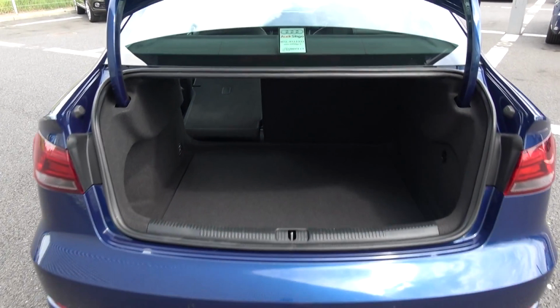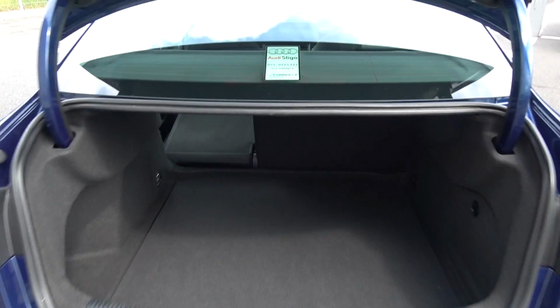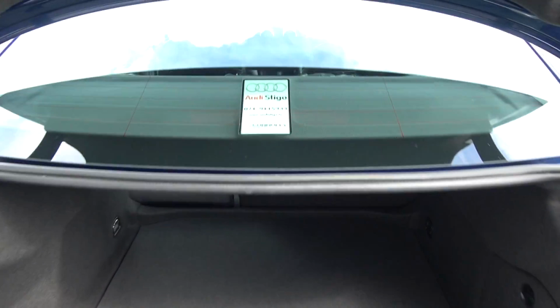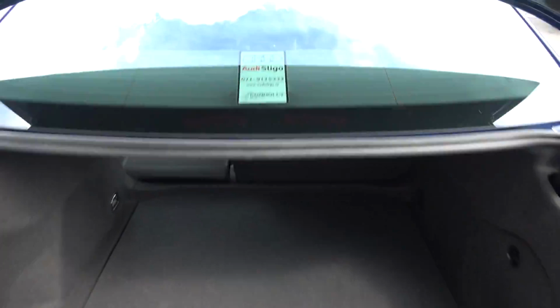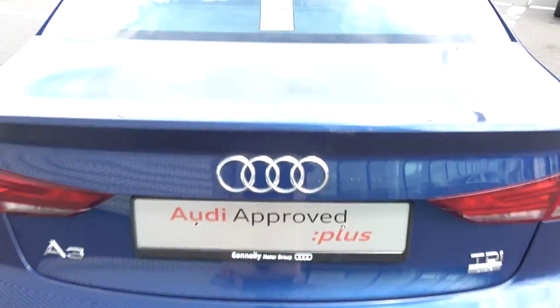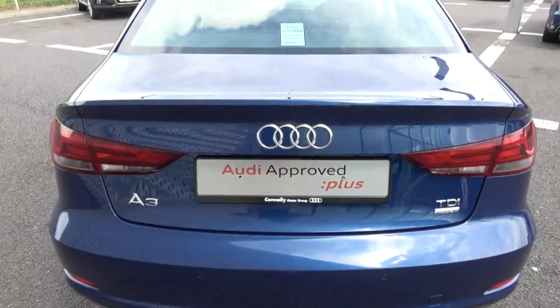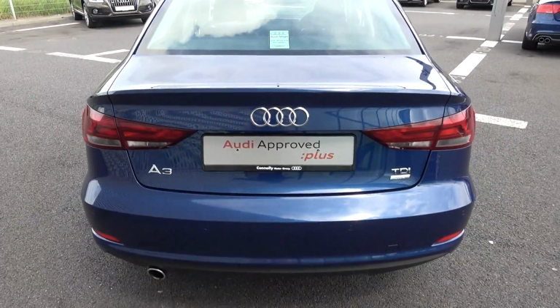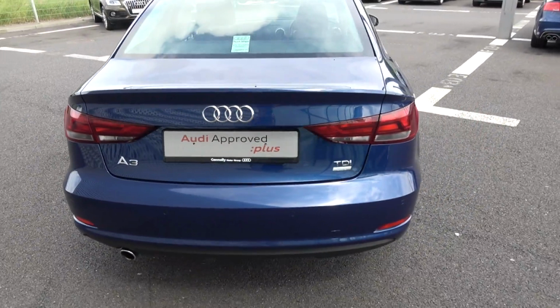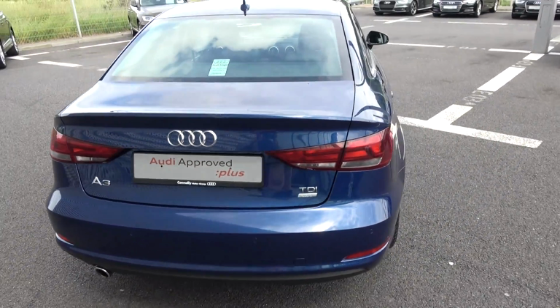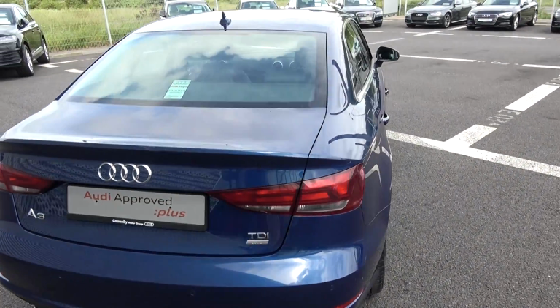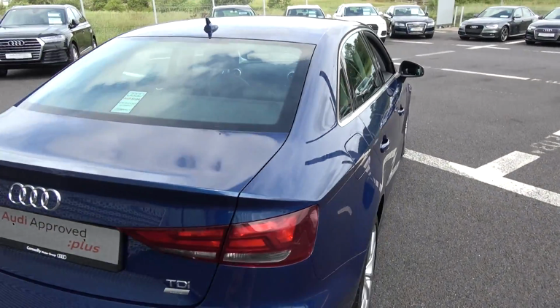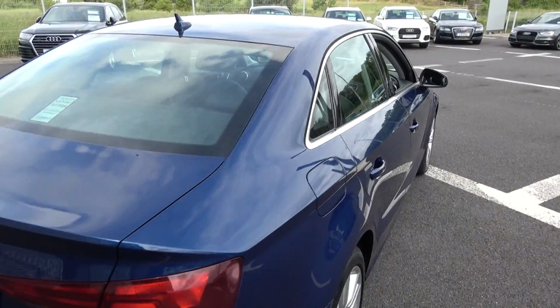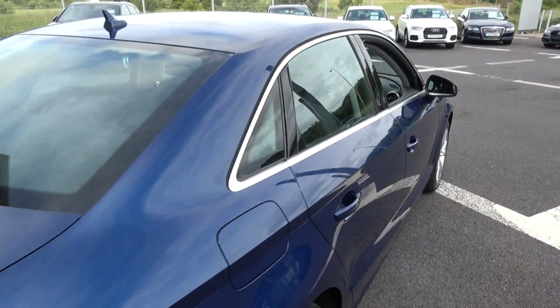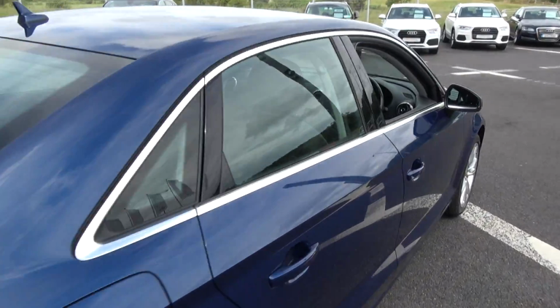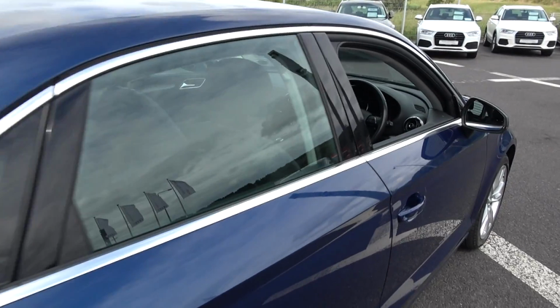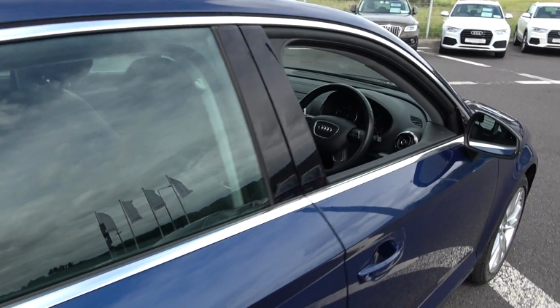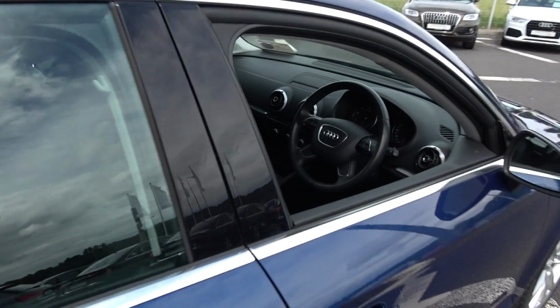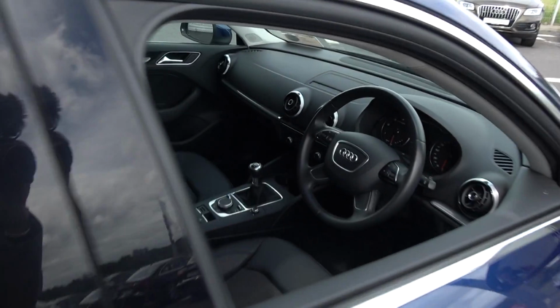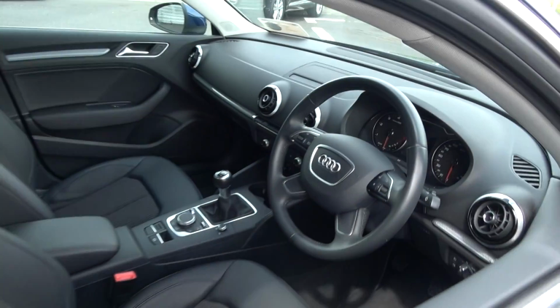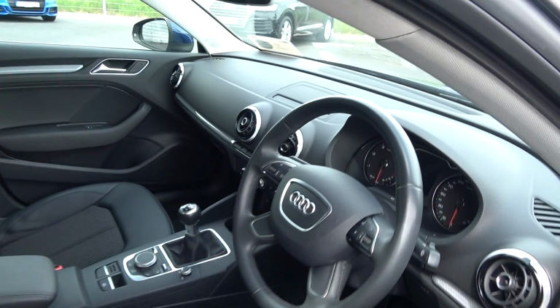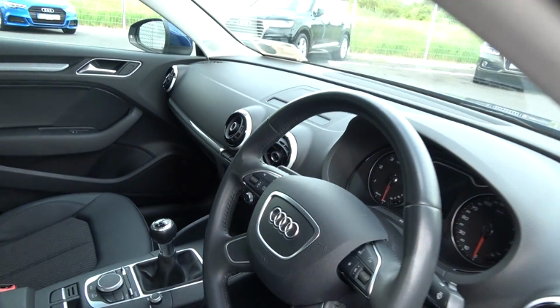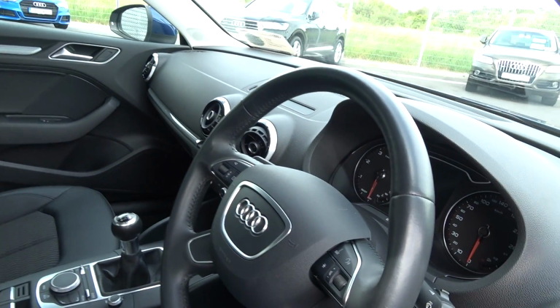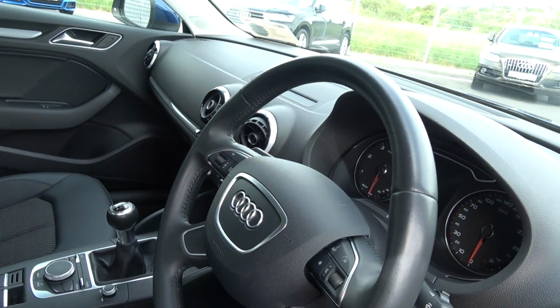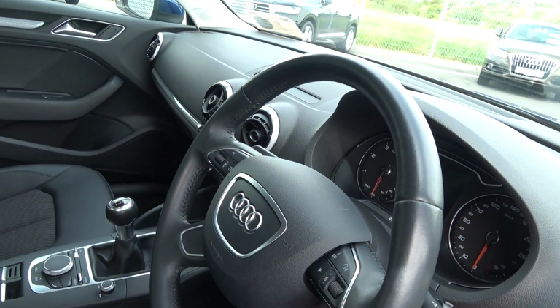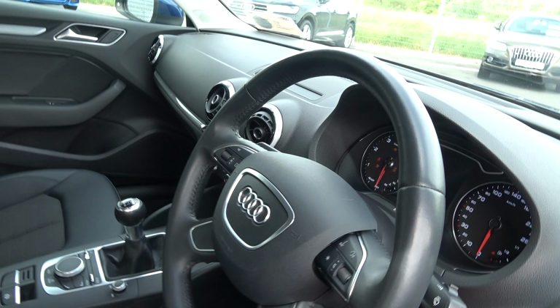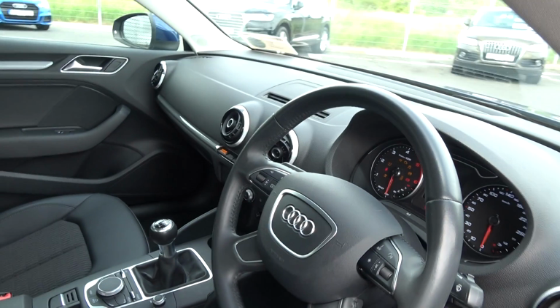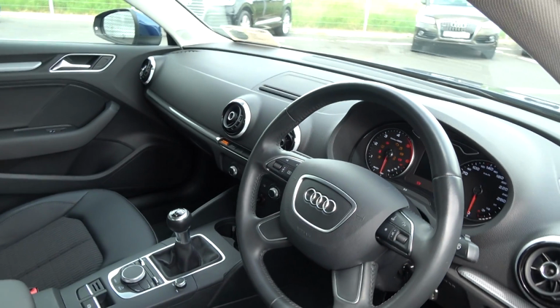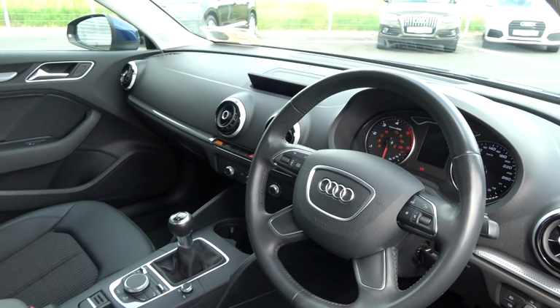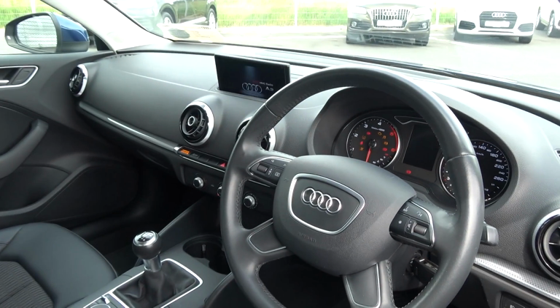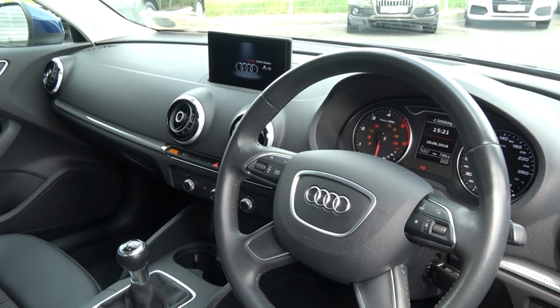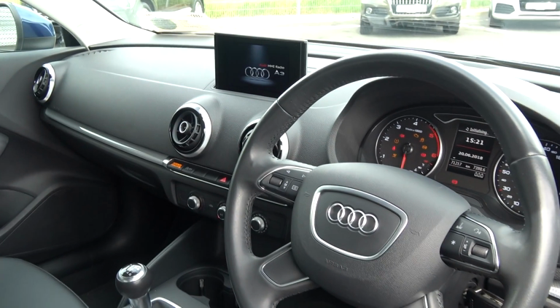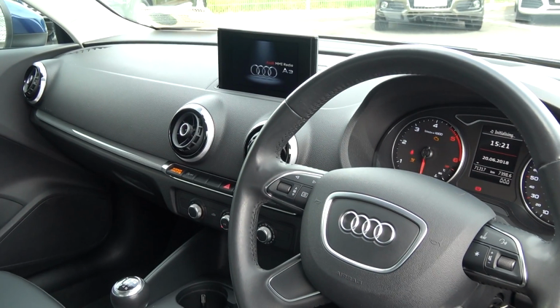Making our way to the driver's cockpit, we are immediately greeted with your black leather four-spoke multi-function steering wheel, auto lights, auto wipers, climate controls, air conditioning, cruise control, retractable MMI screen, and Bluetooth functionality.